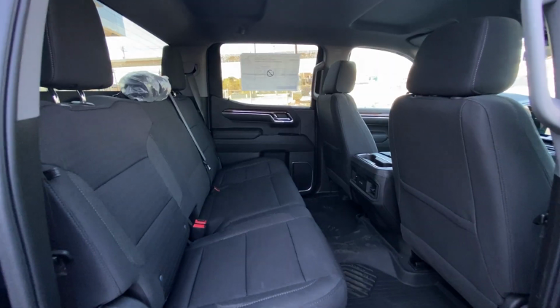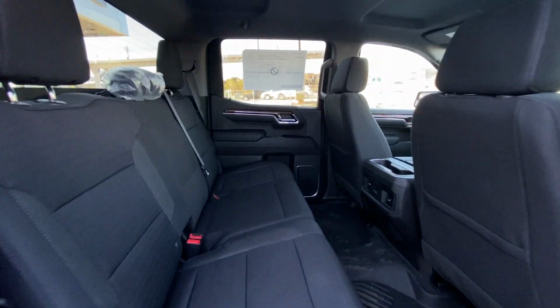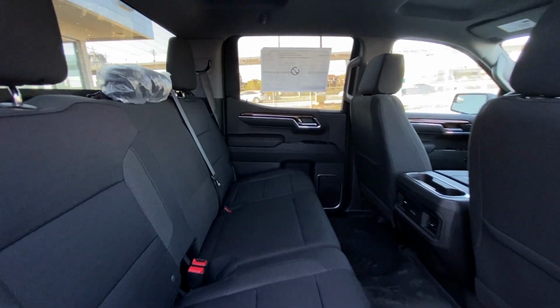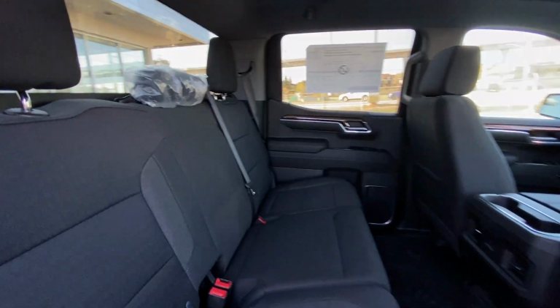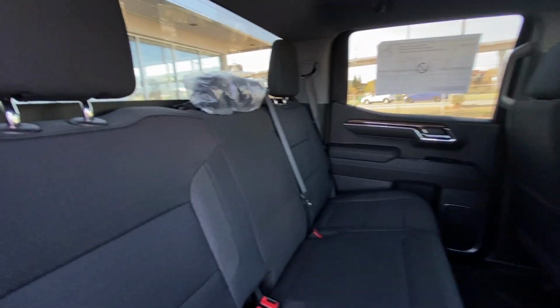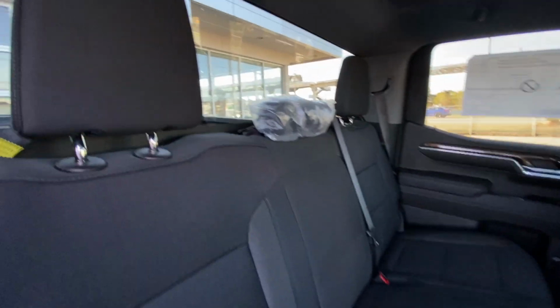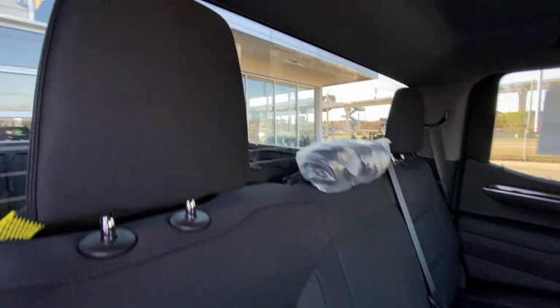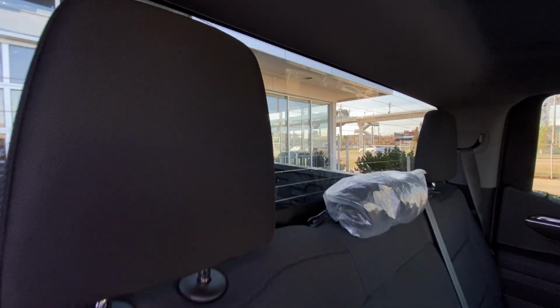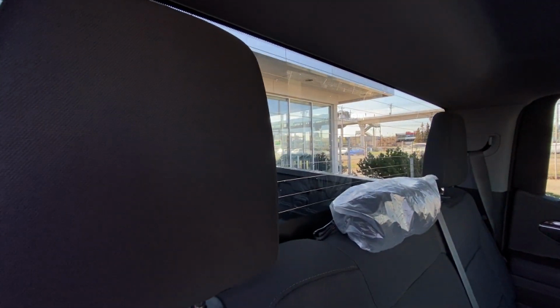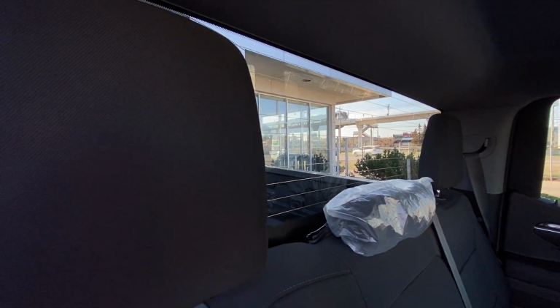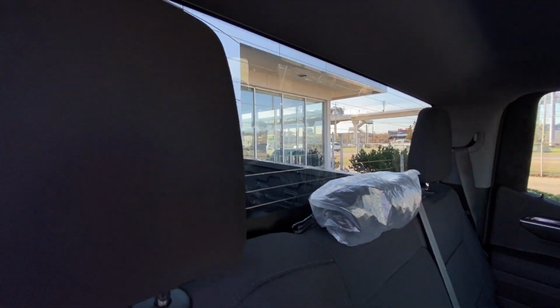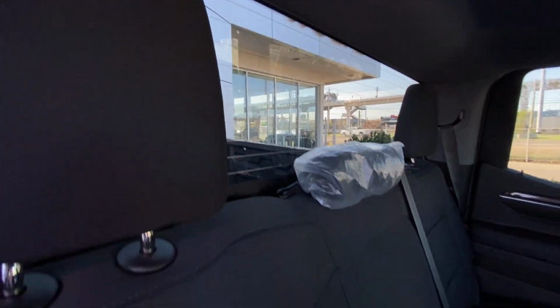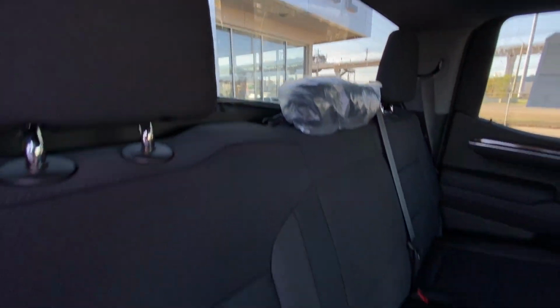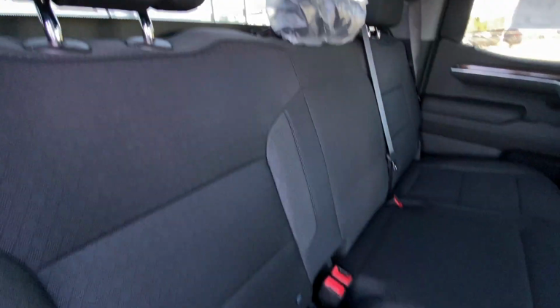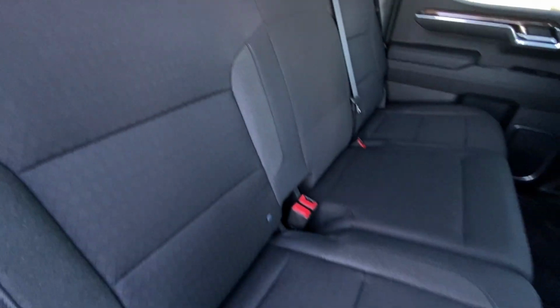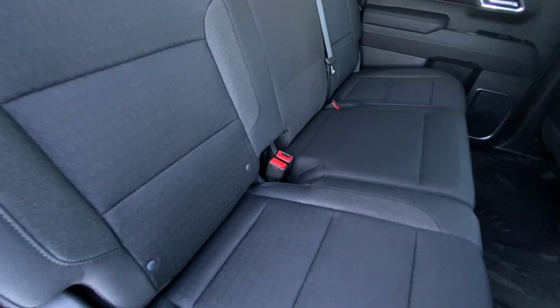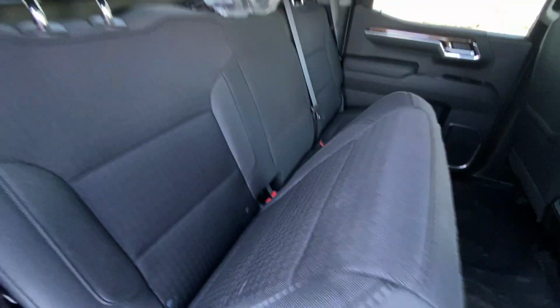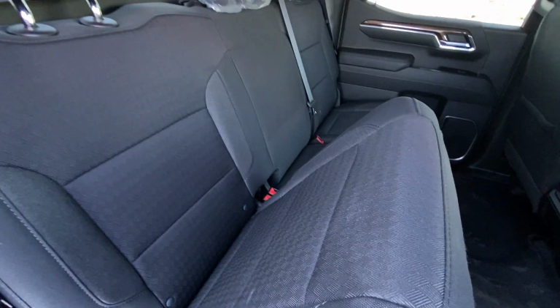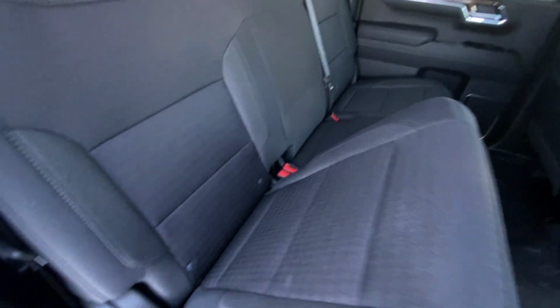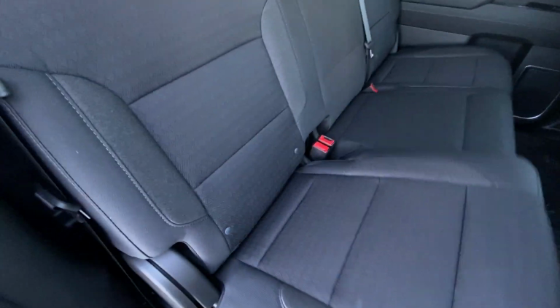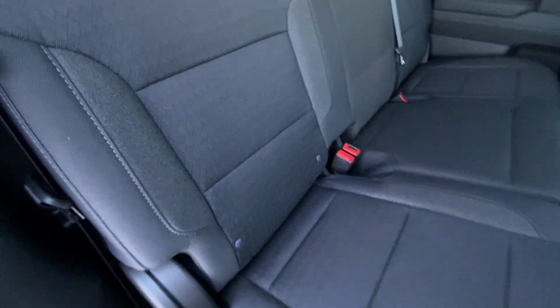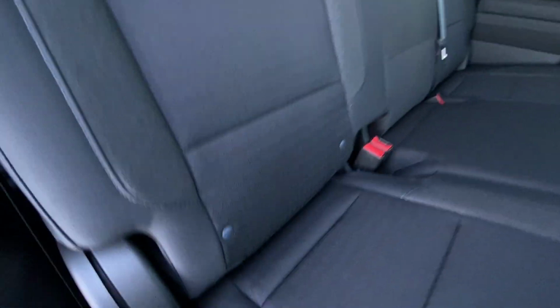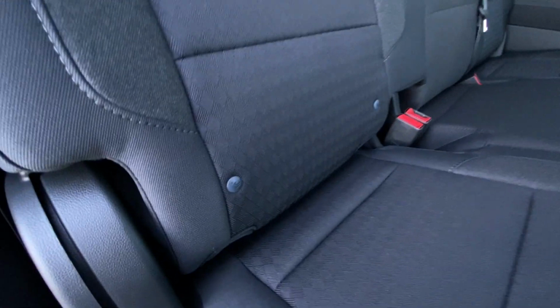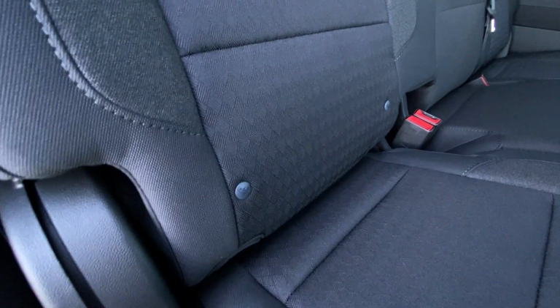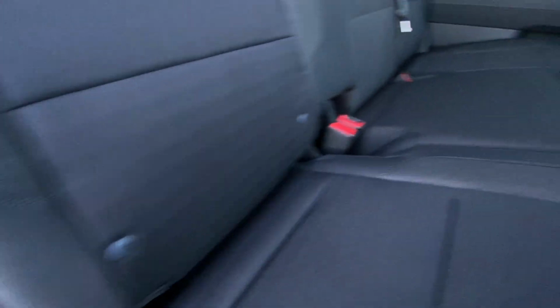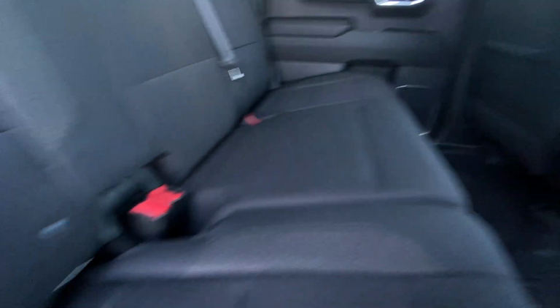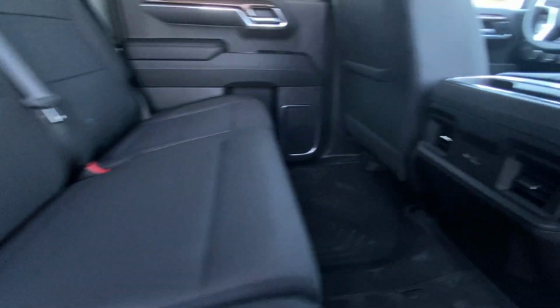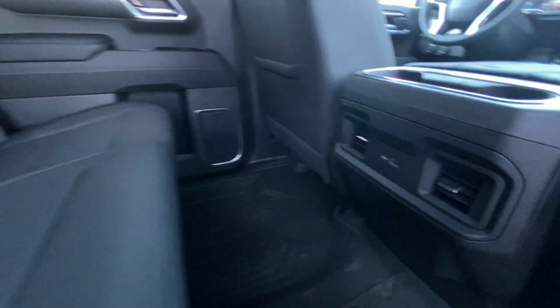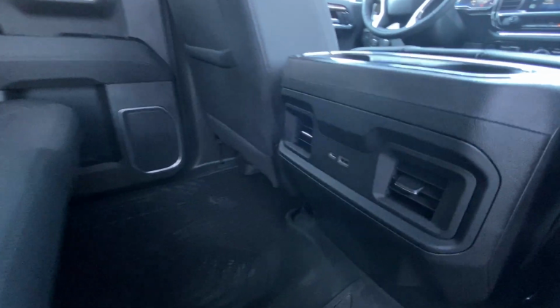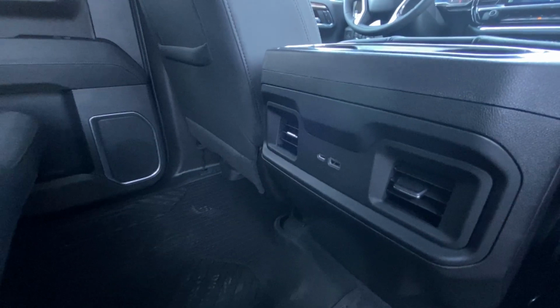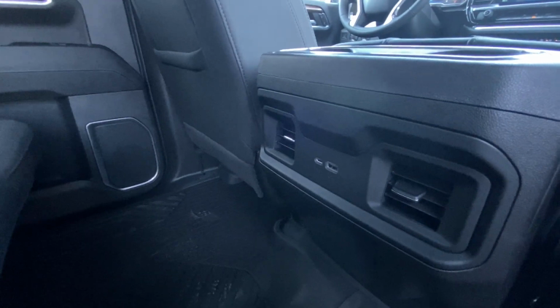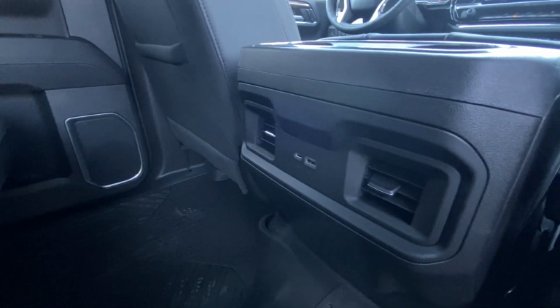Heading back inside the new RST, we have a rear defrostable window, 60-40 split in the chairs, these seats are car seat ready, and dual USB ports in the center console.